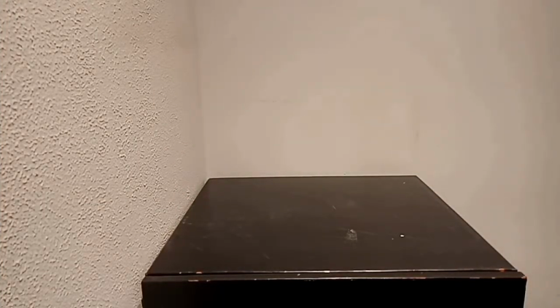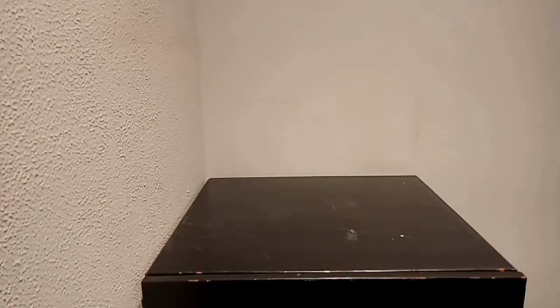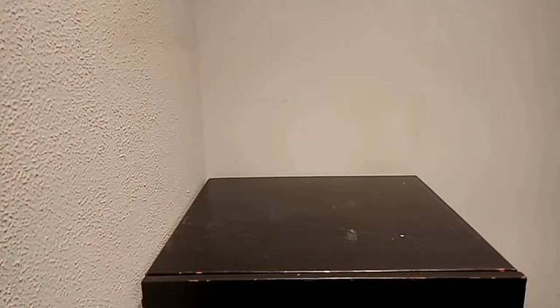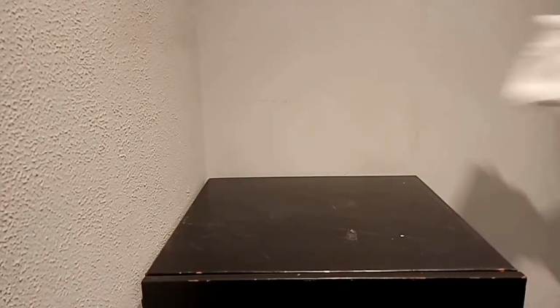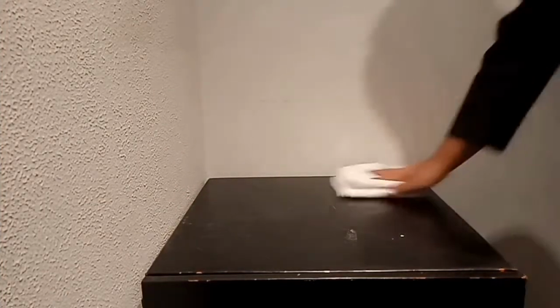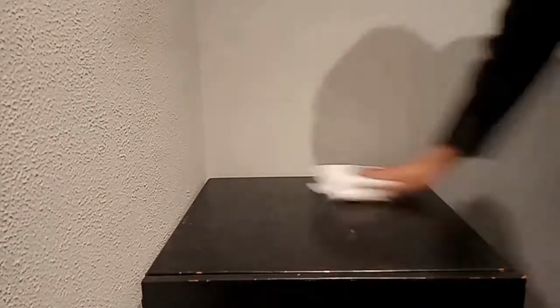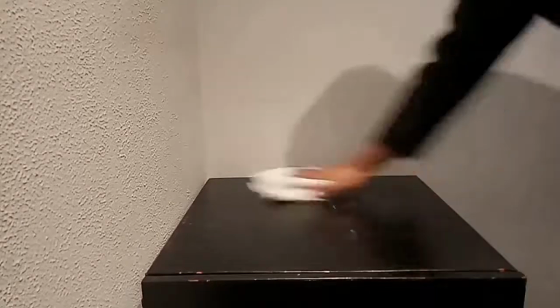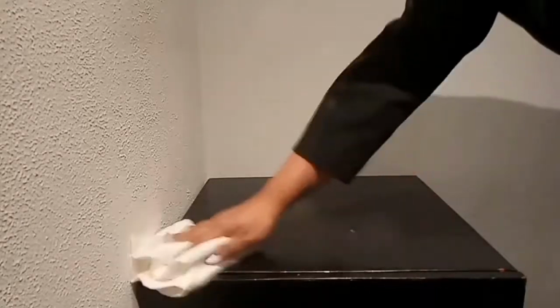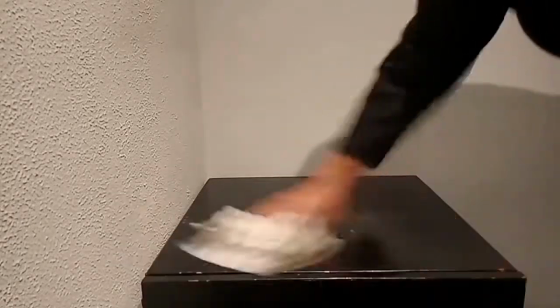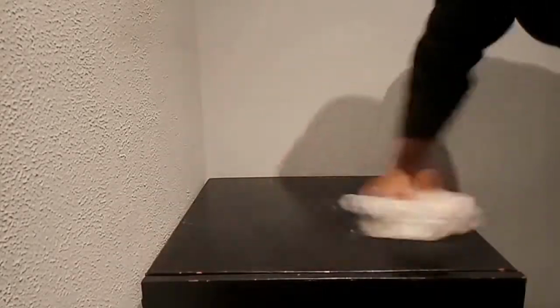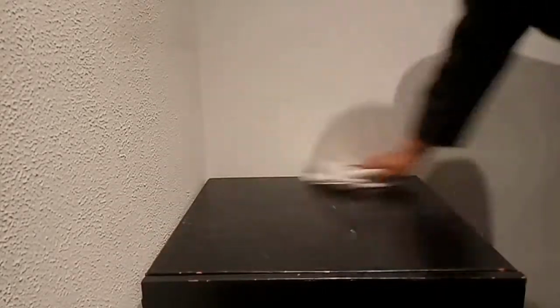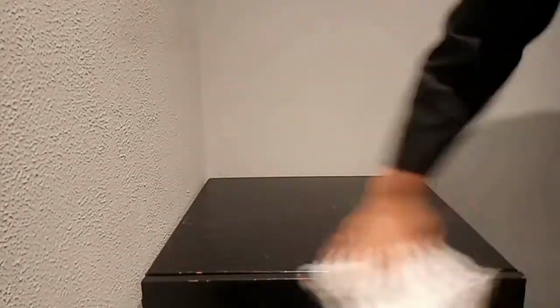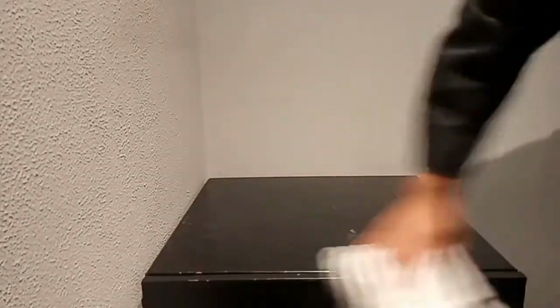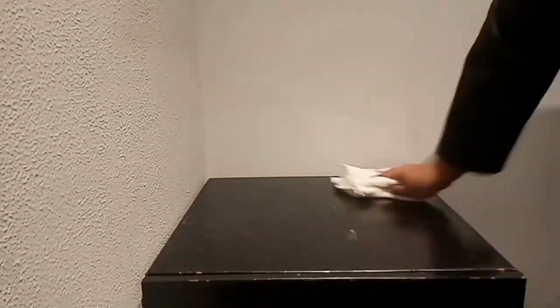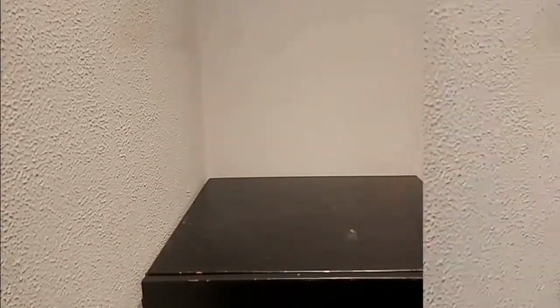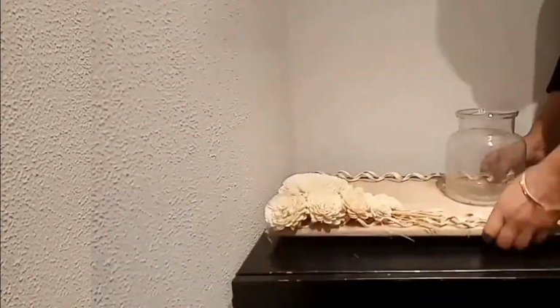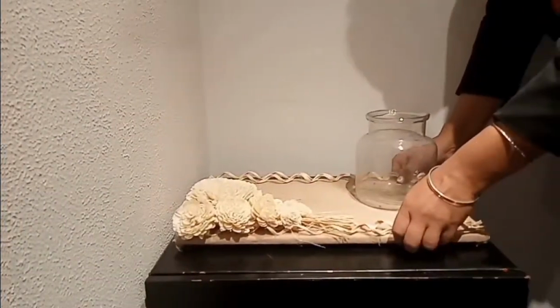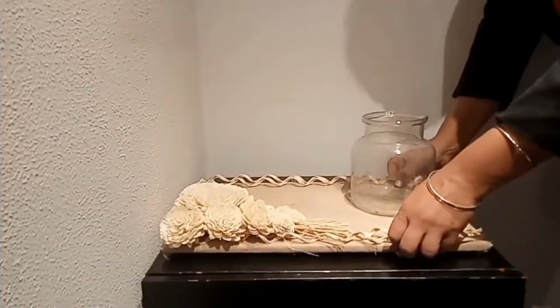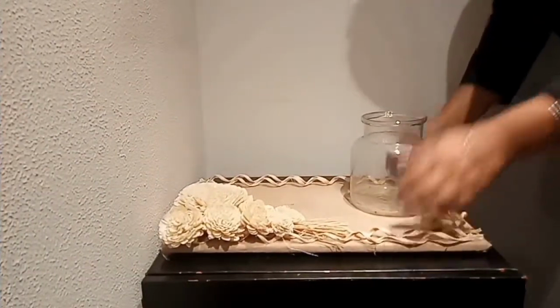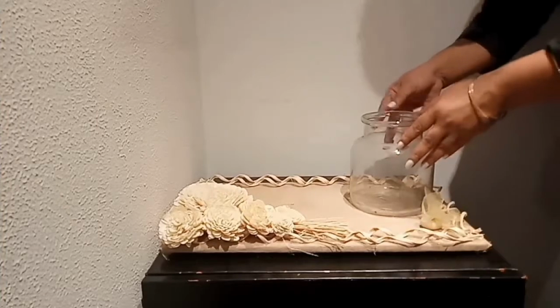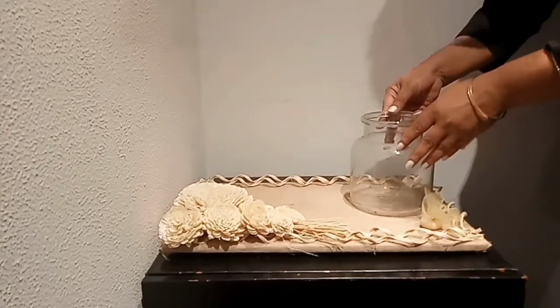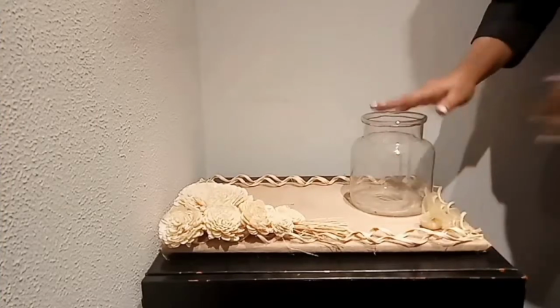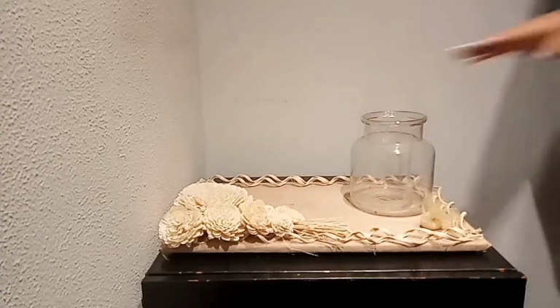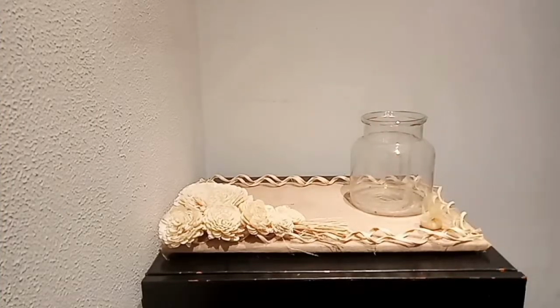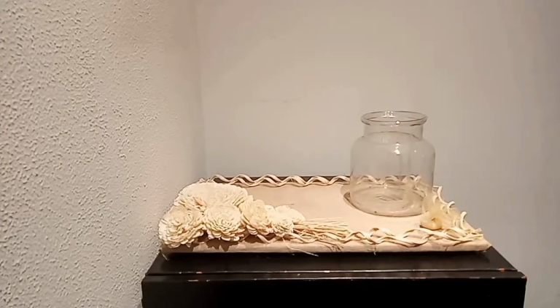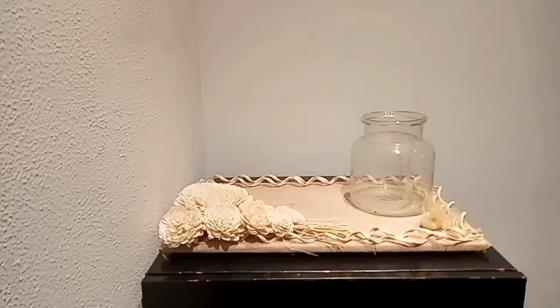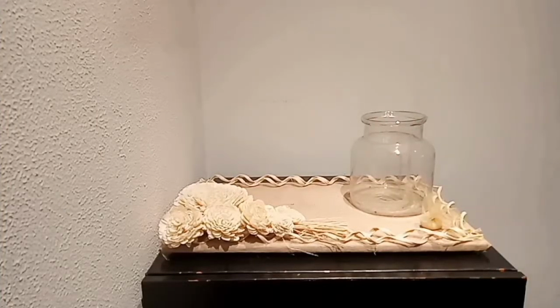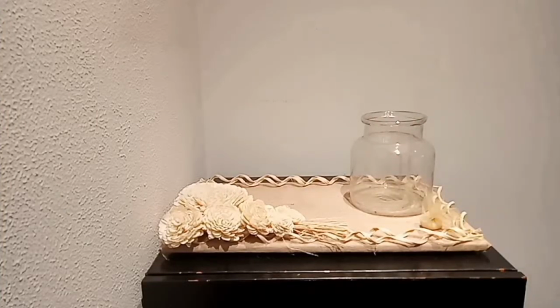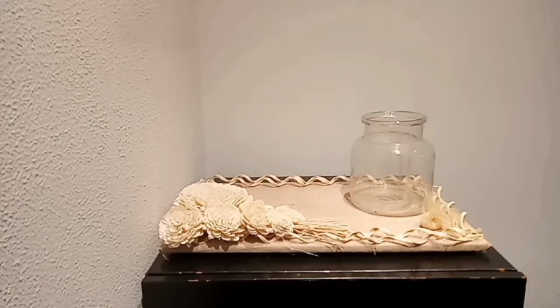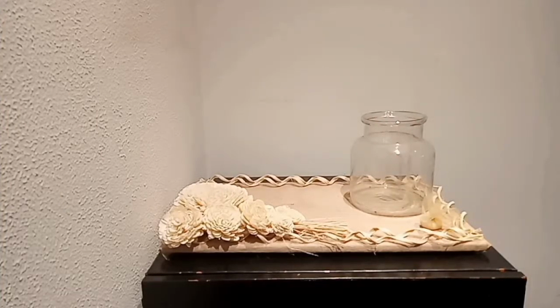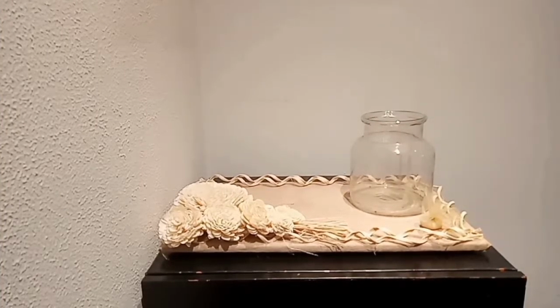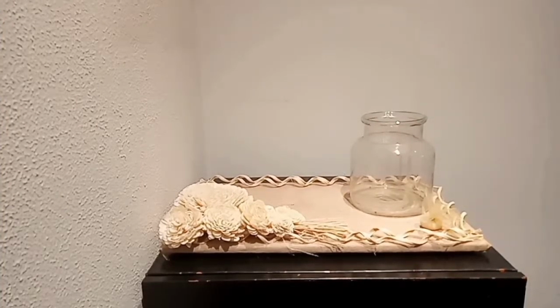Starting by emptying out the current stuffs and cleaning the surface. For the base I am using a tray that came with some Diwali gift last year, and placed a glass jar on top.